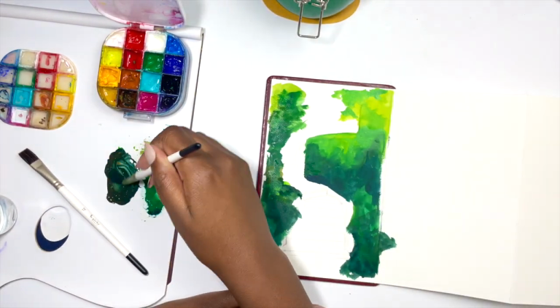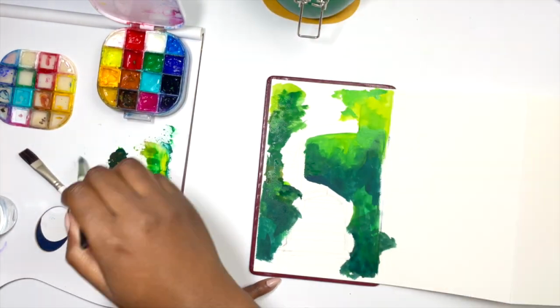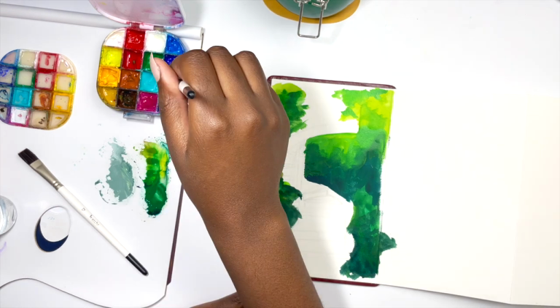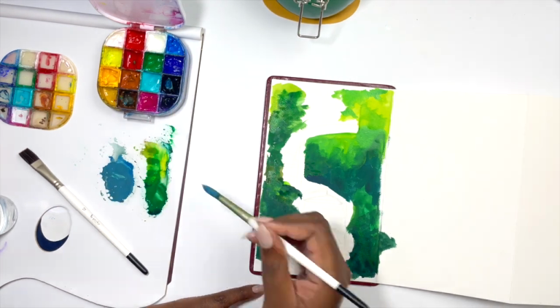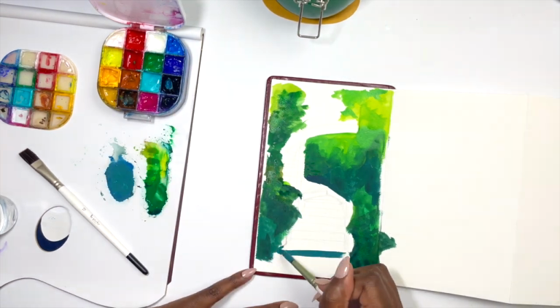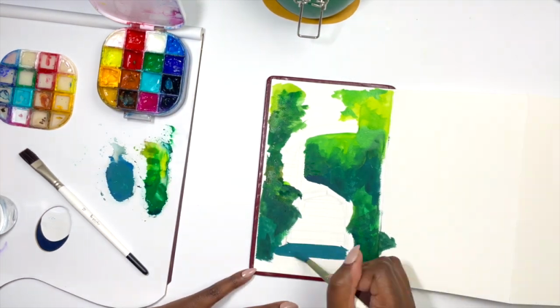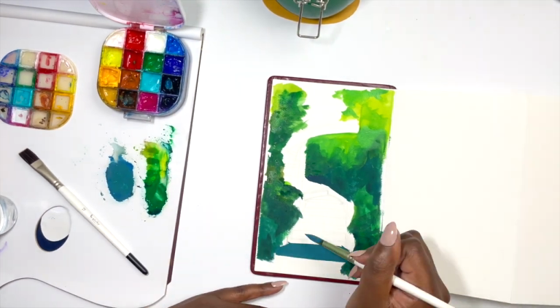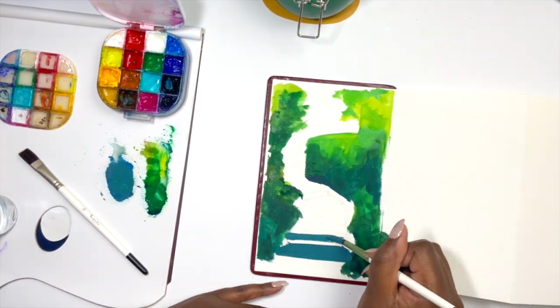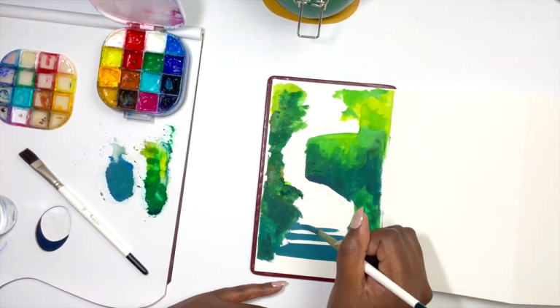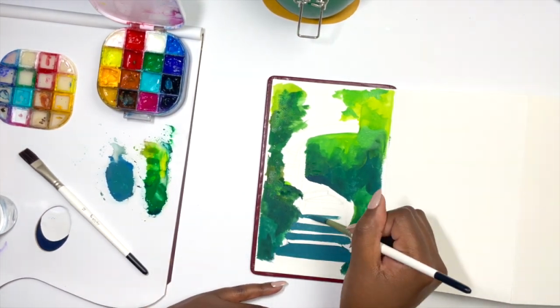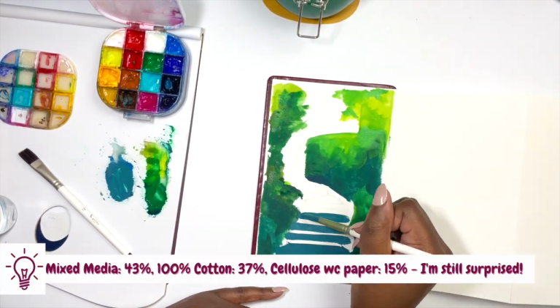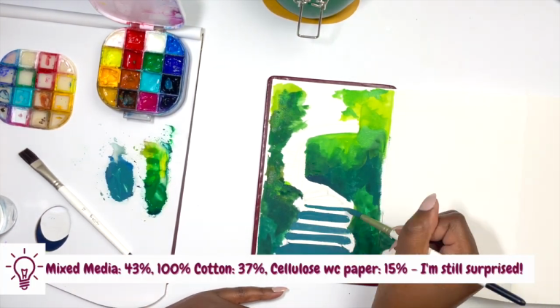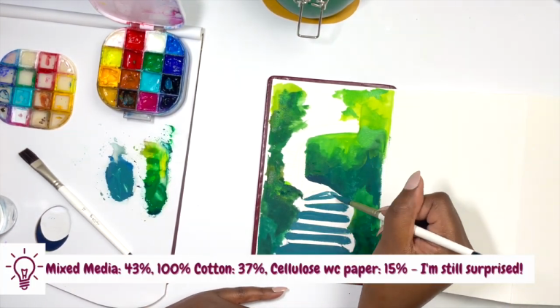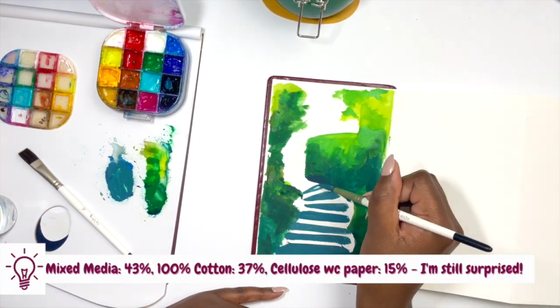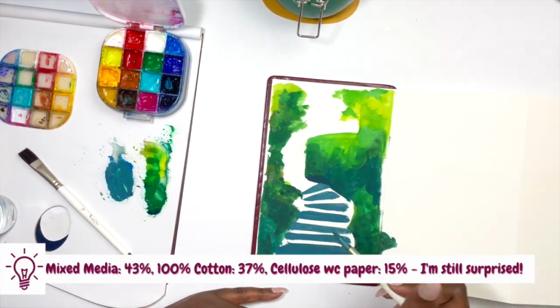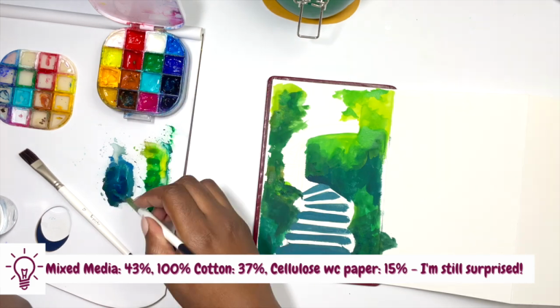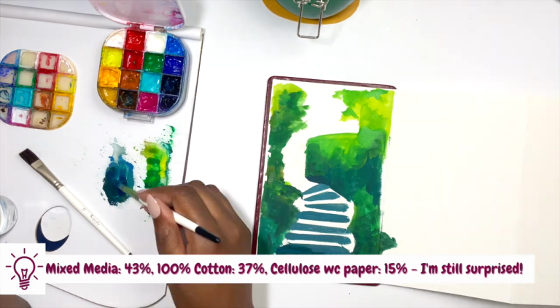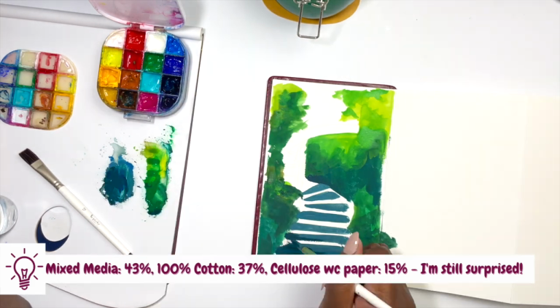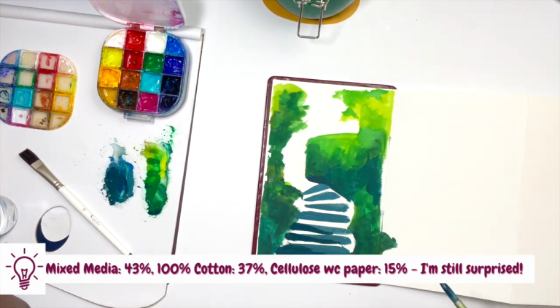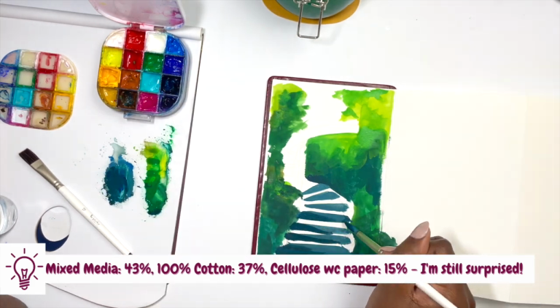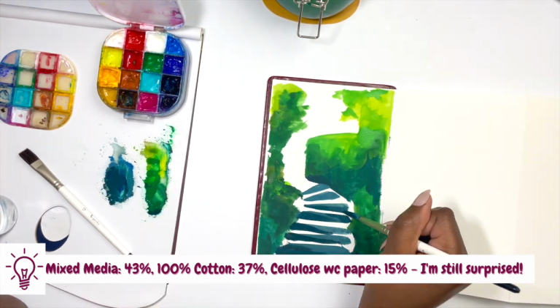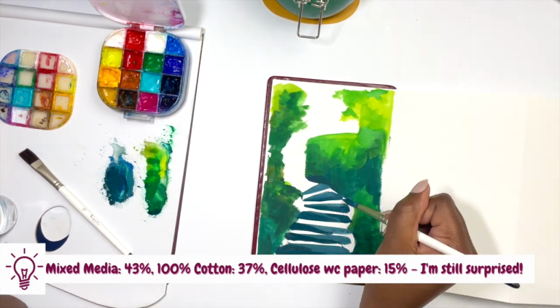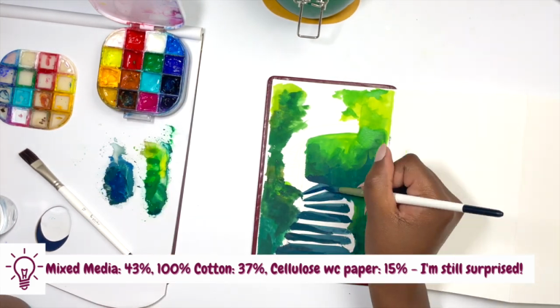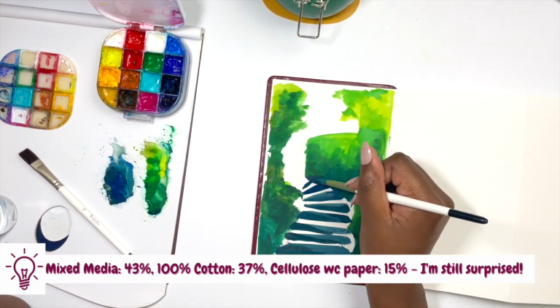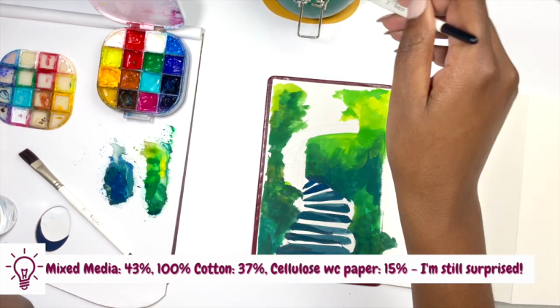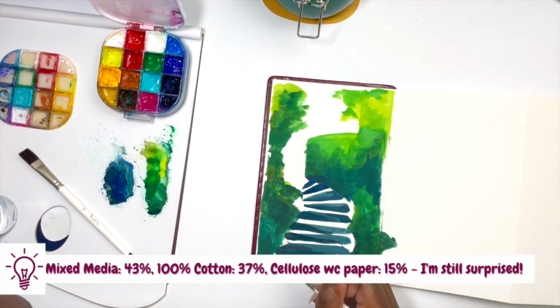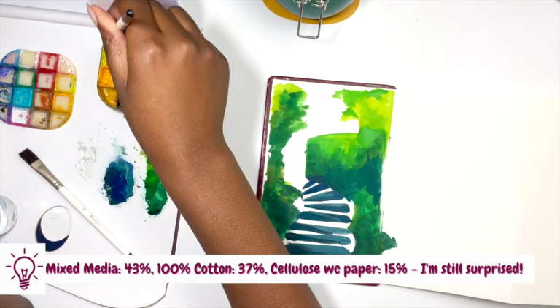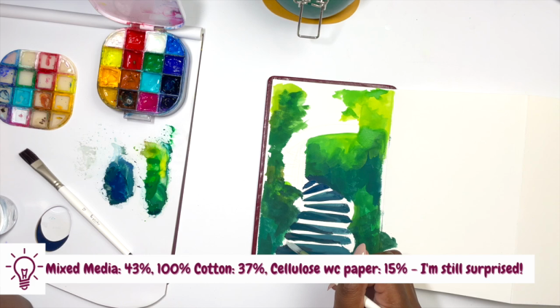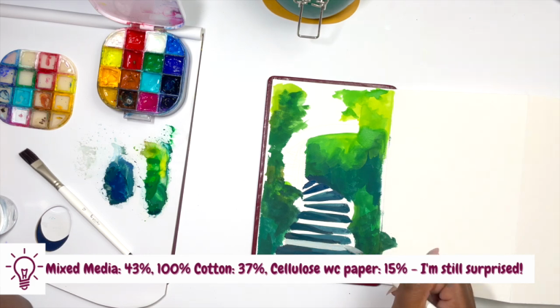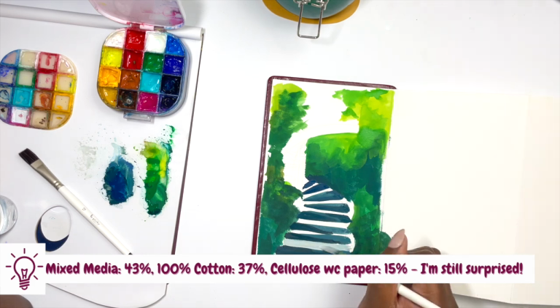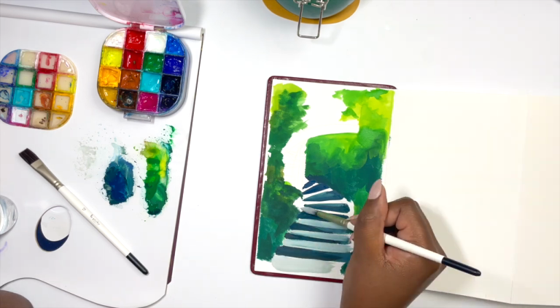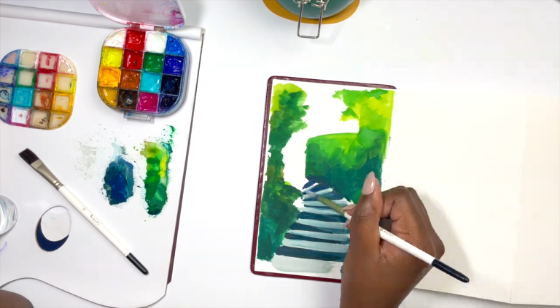It worked so beautifully in the accordion sketchbook, but to be perfectly honest I wouldn't normally be buying 100% watercolour paper for my gouache. I would probably just use cellulose and reserve my 100% watercolour paper for my watercolour.